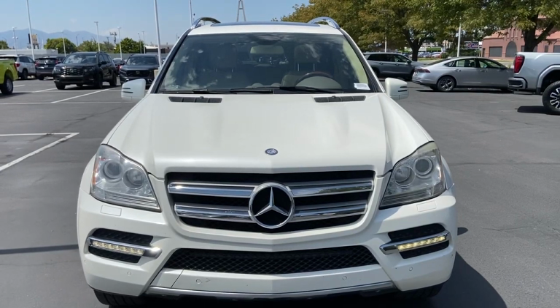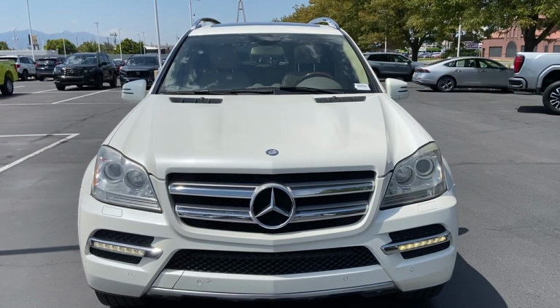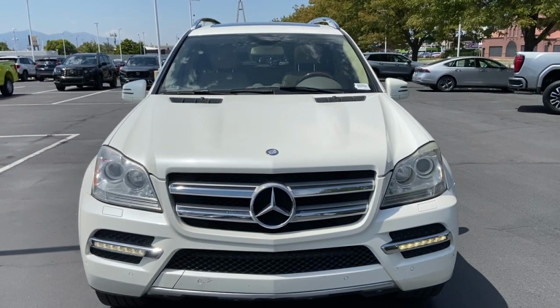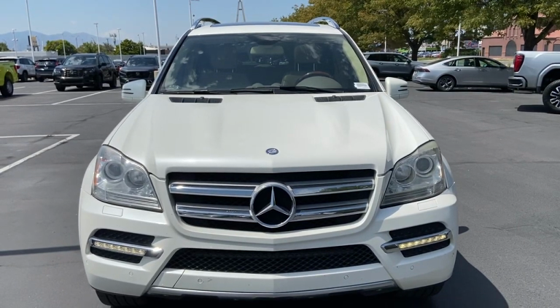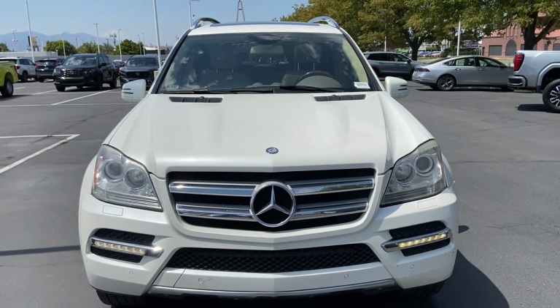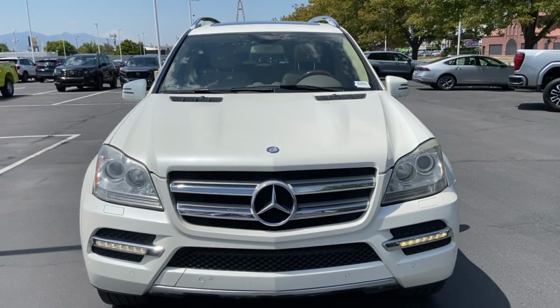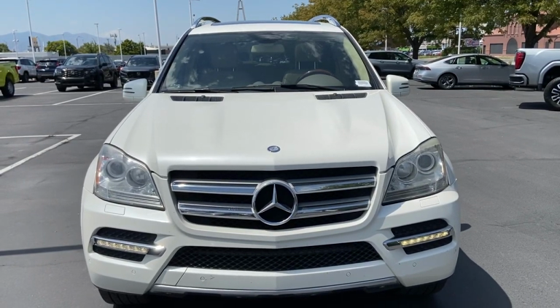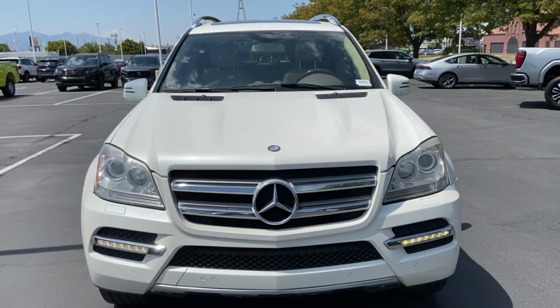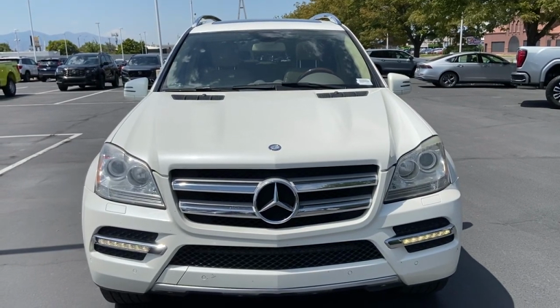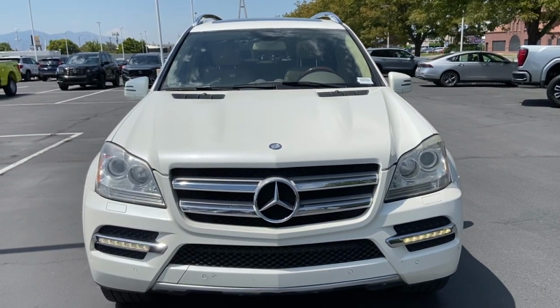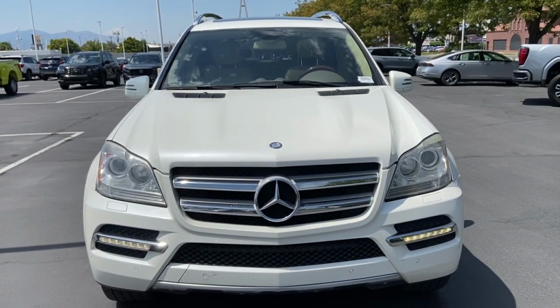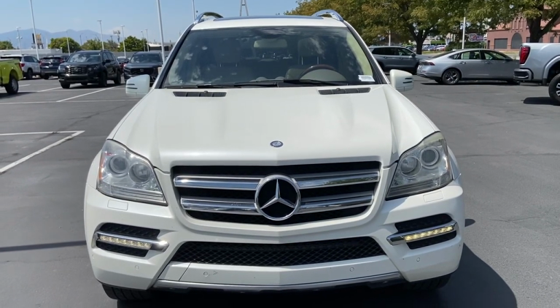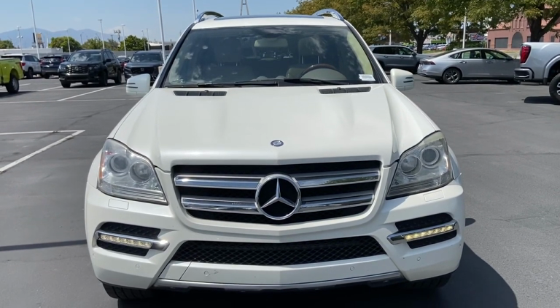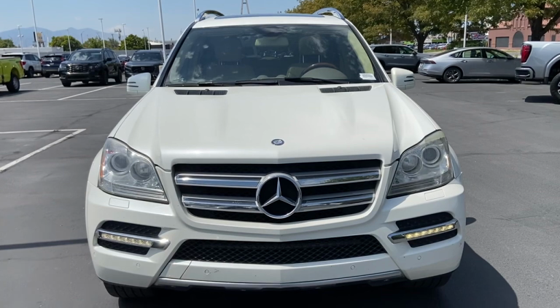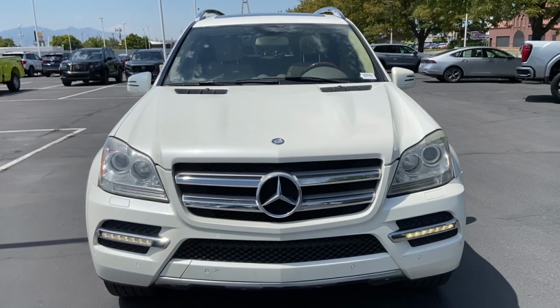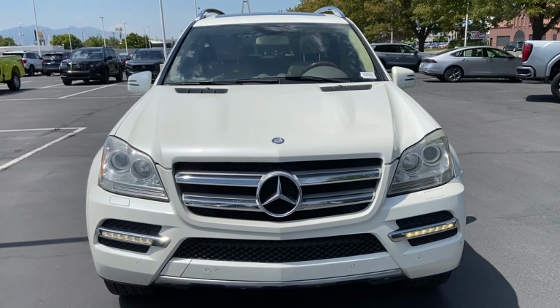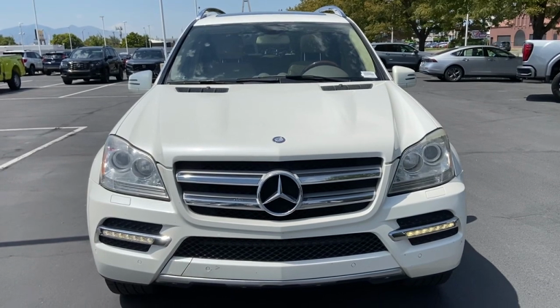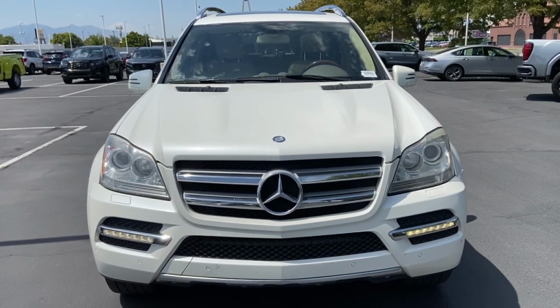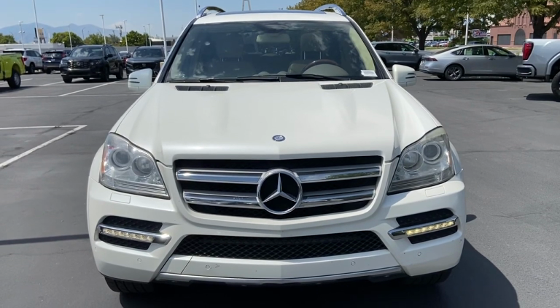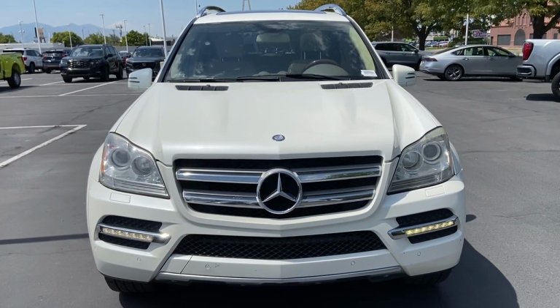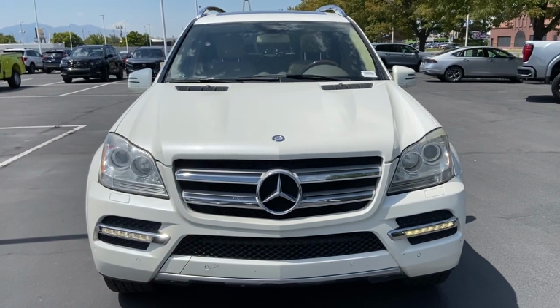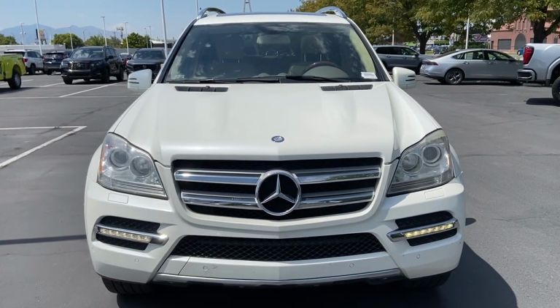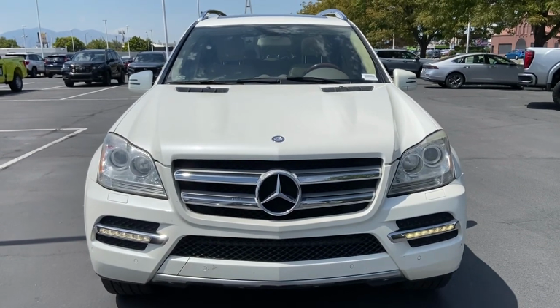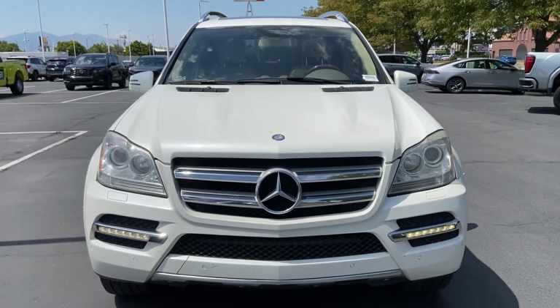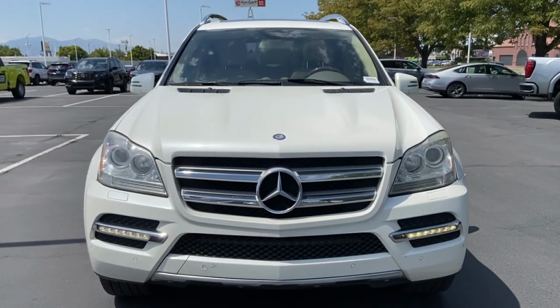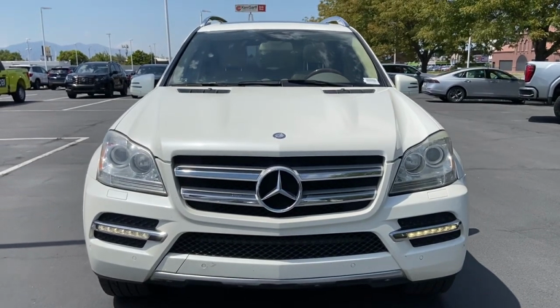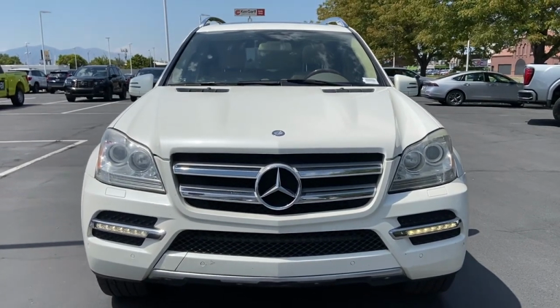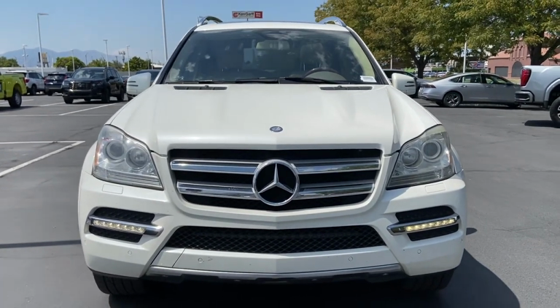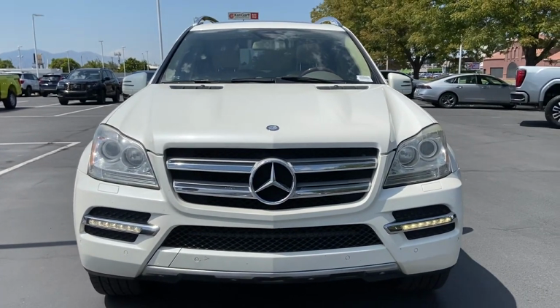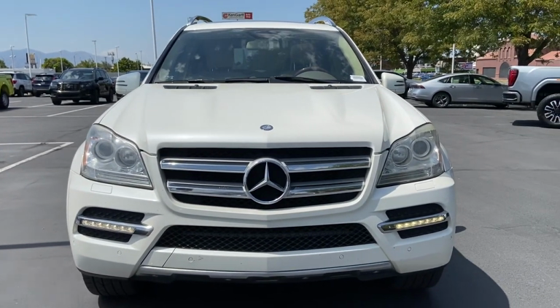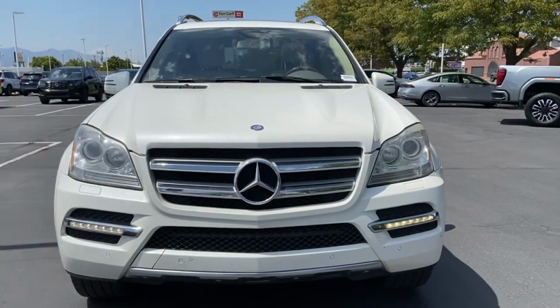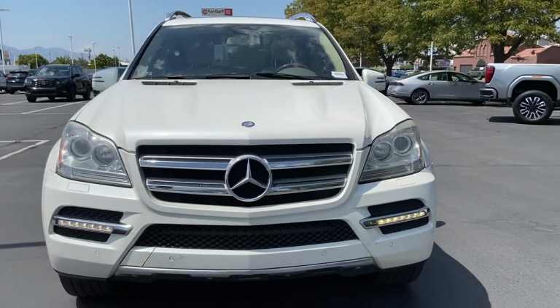Hey guys, welcome to Canon Garf Honda Downtown. My name is David and we're looking at a 2011 GL 450 Mercedes. I'm gonna show y'all a little walk around the vehicle.